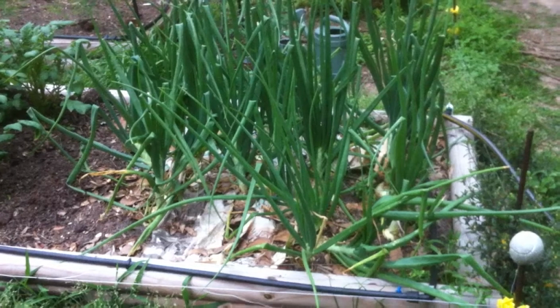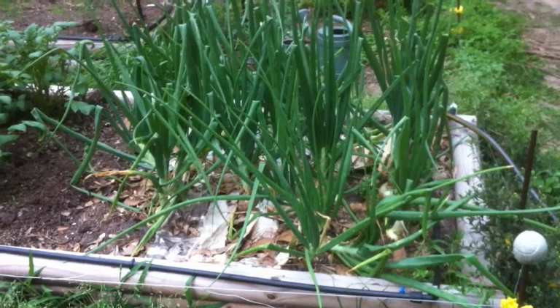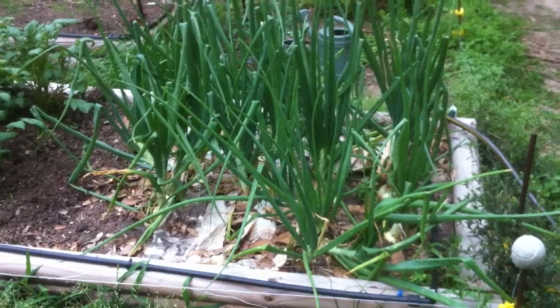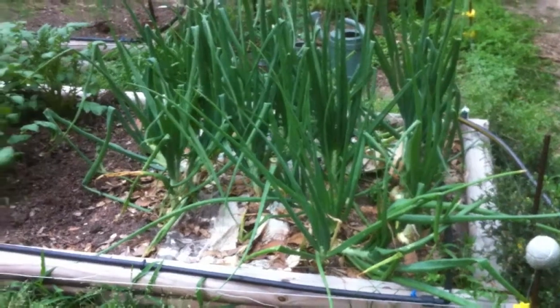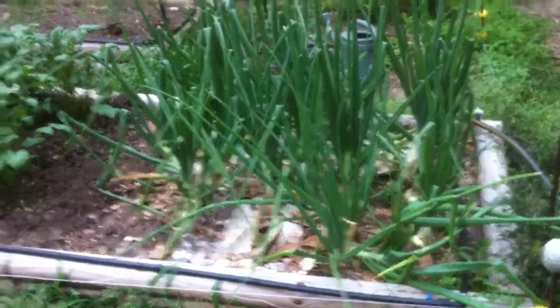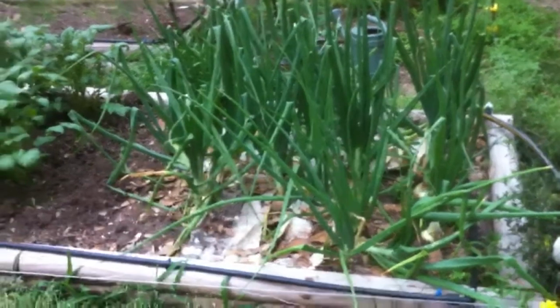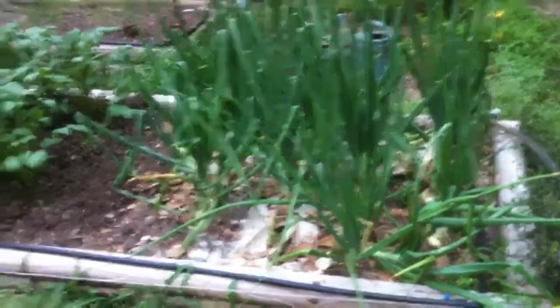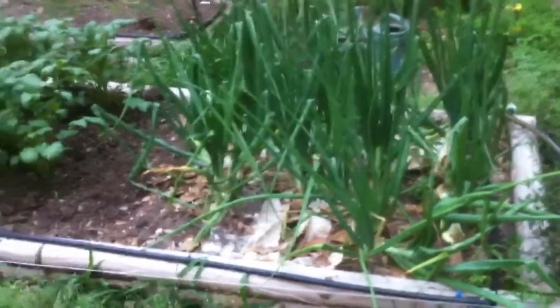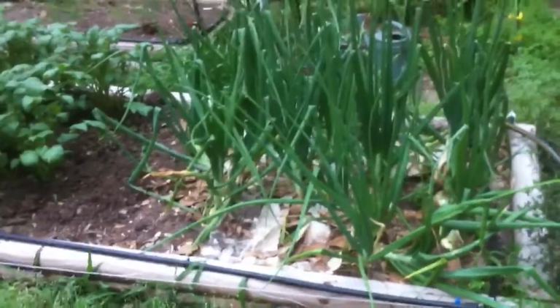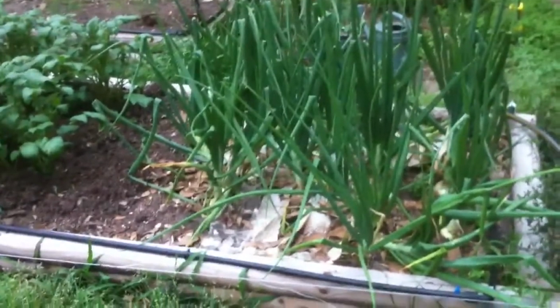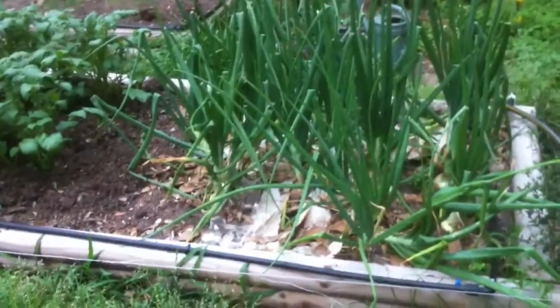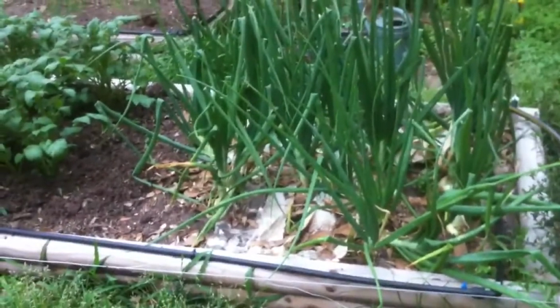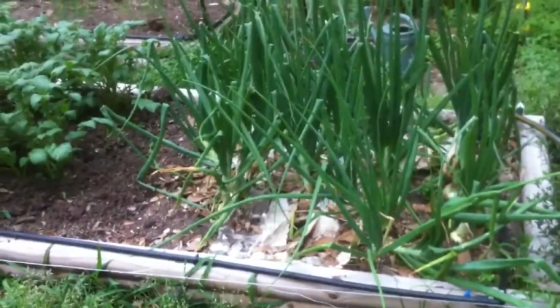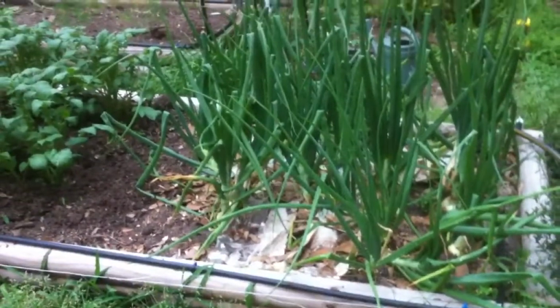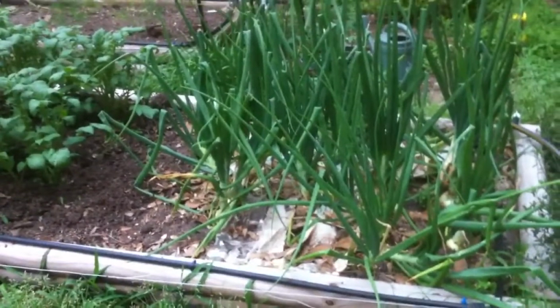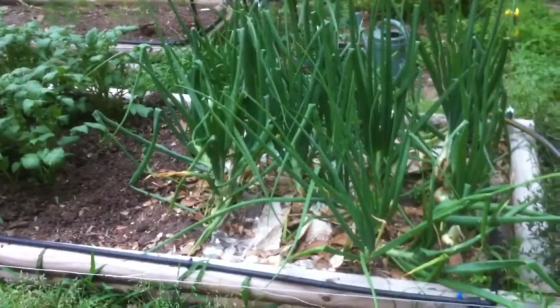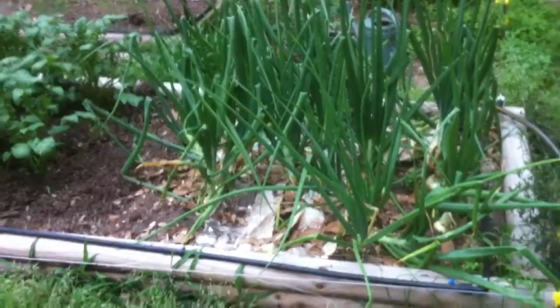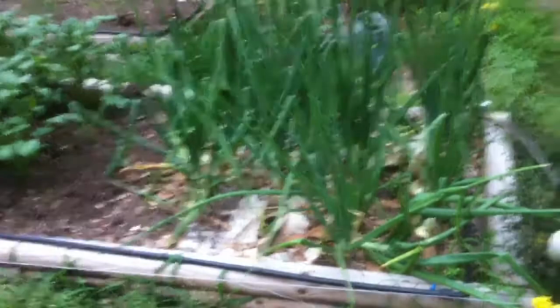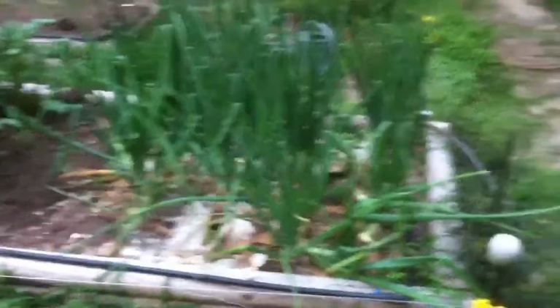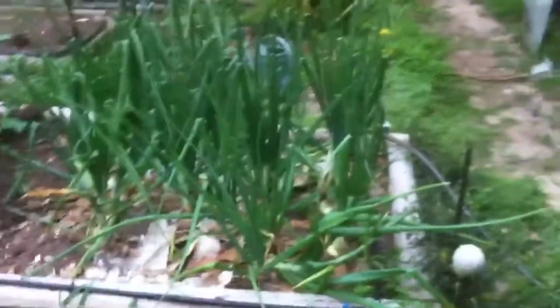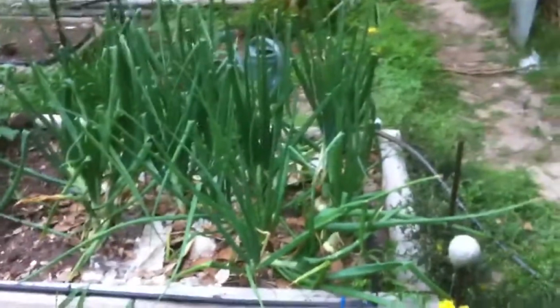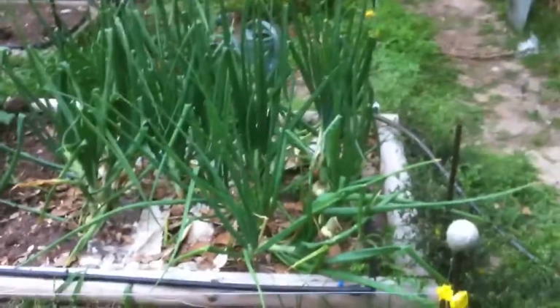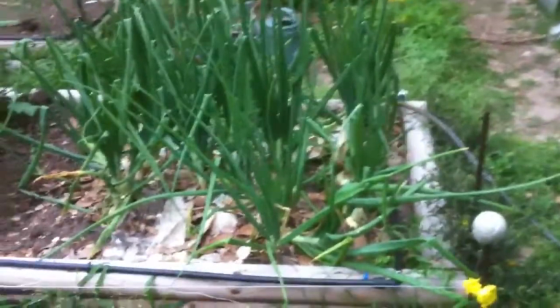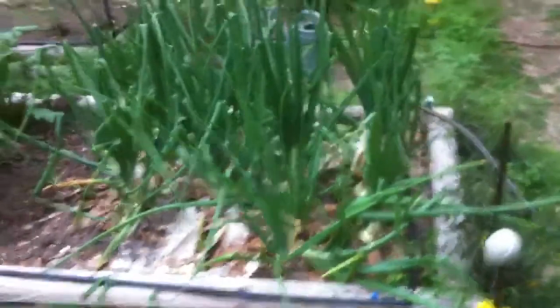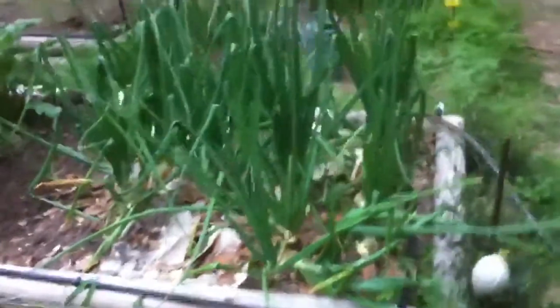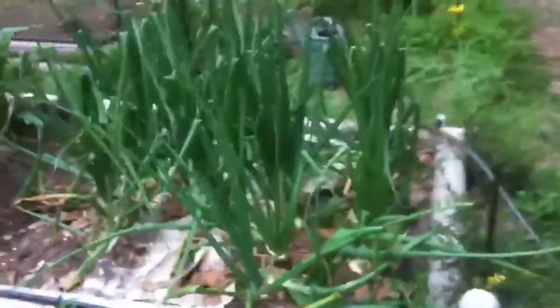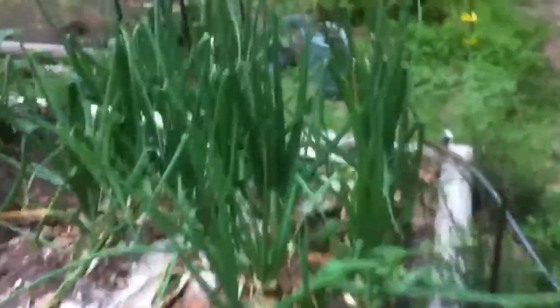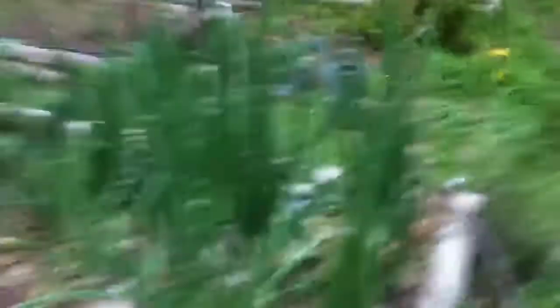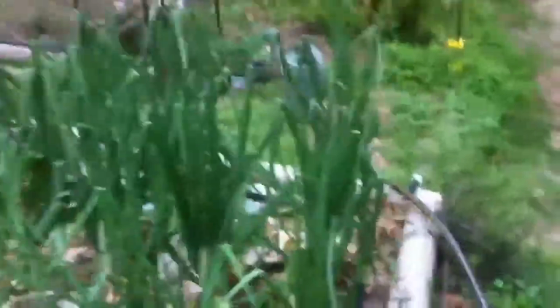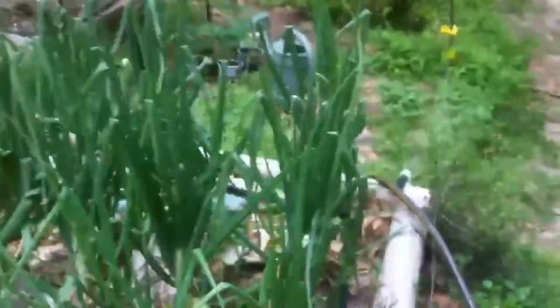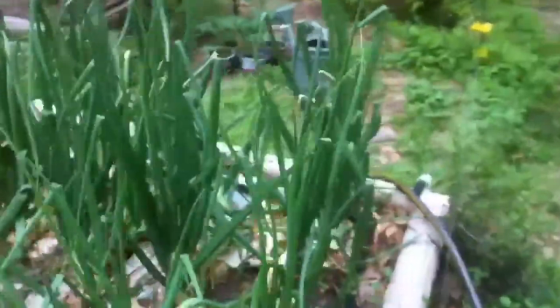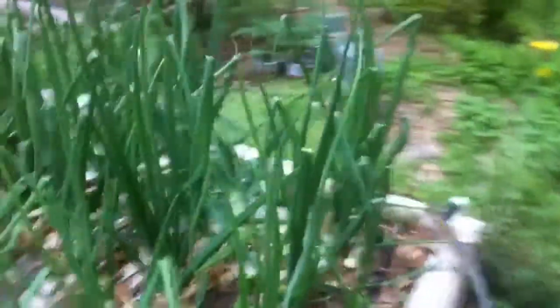Hey guys, I just thought I'd give you a quick little garden update. I know I've talked about my onions in the last video, but I just wanted to show them to you again and show you around the rest of what's going on.